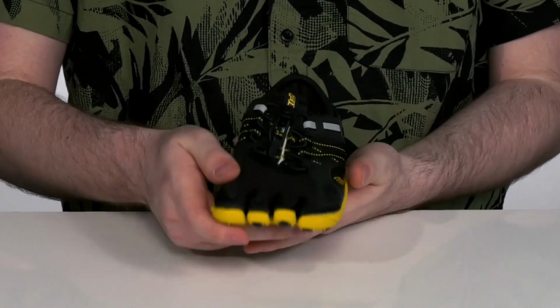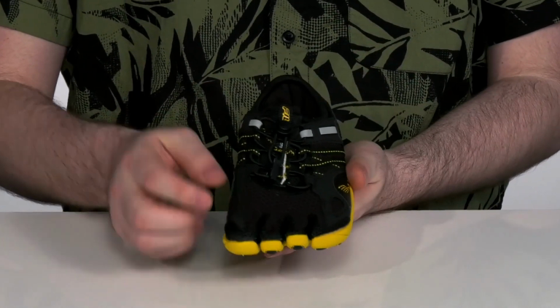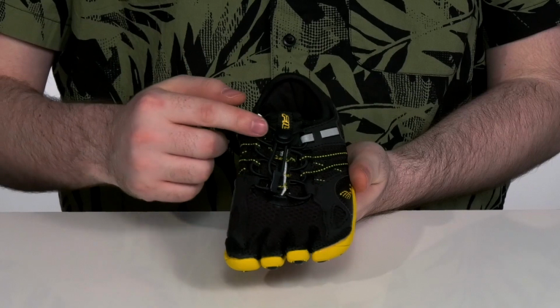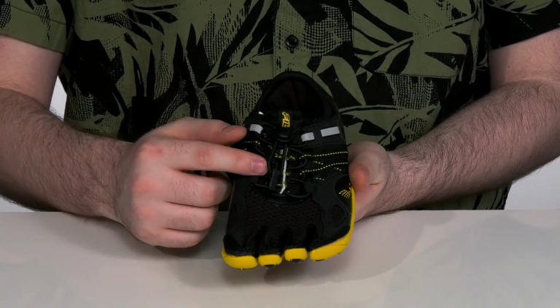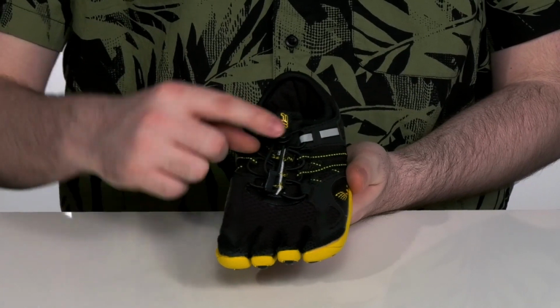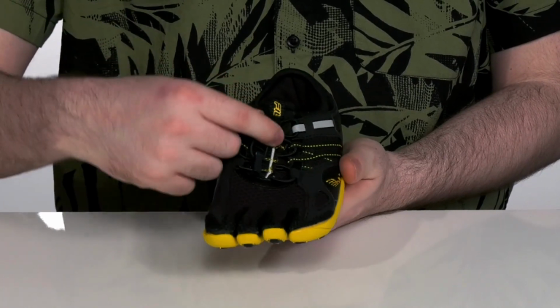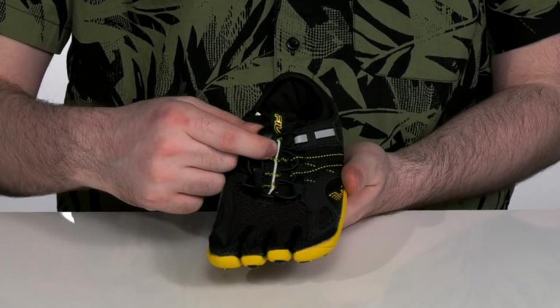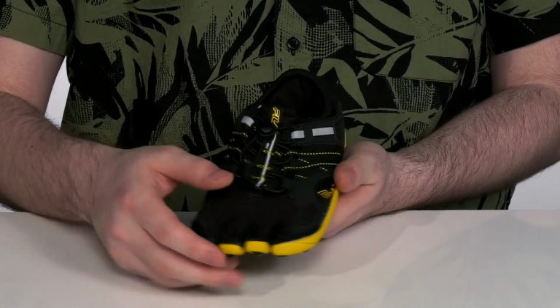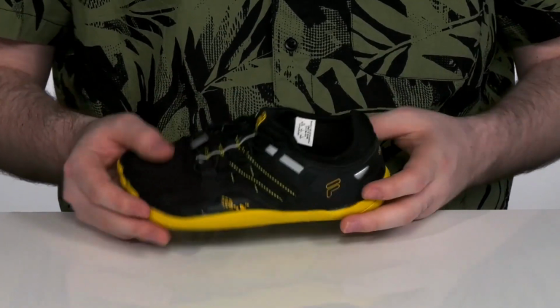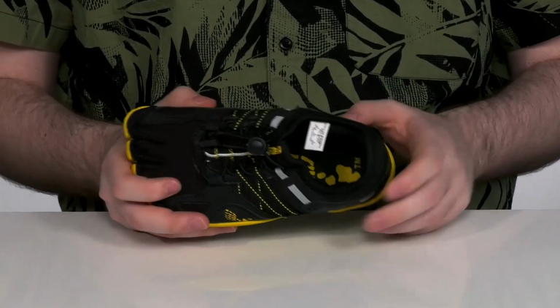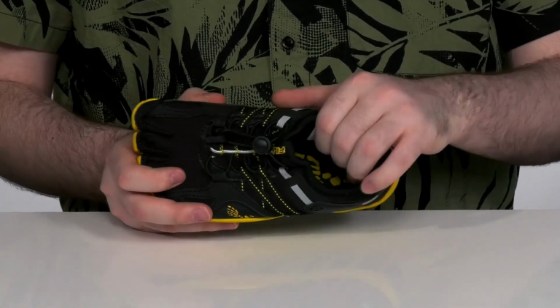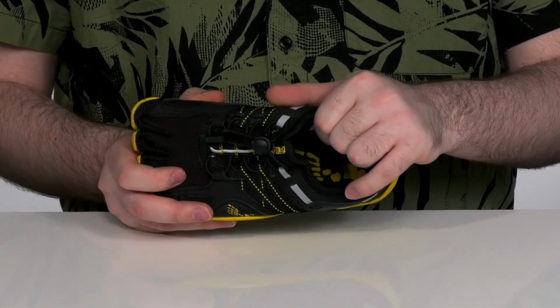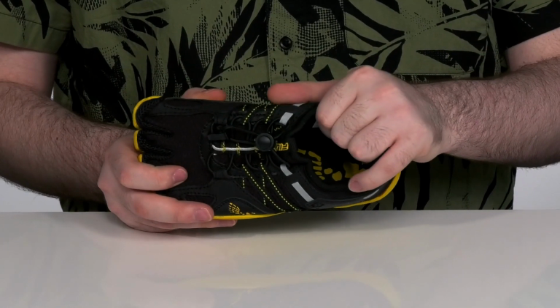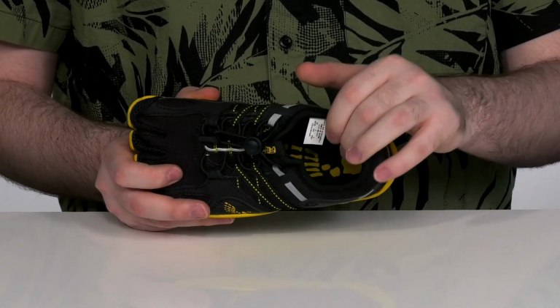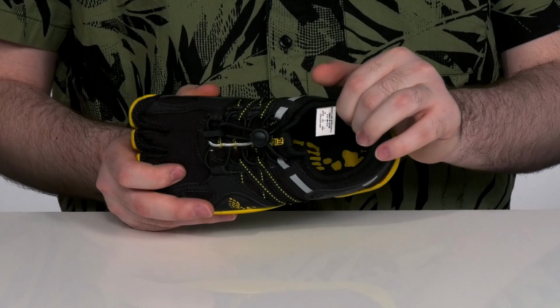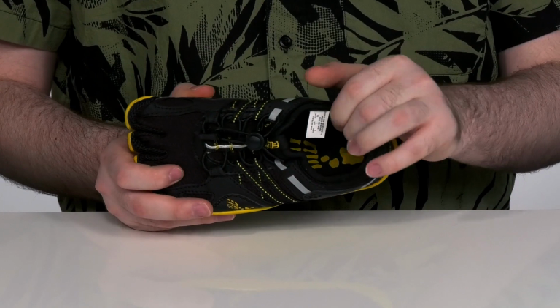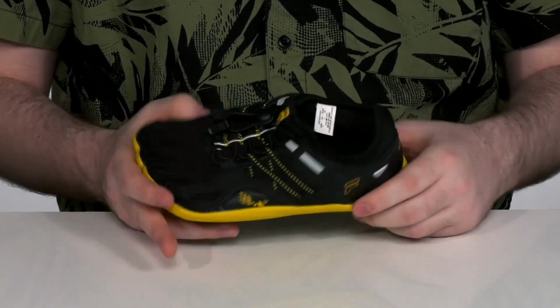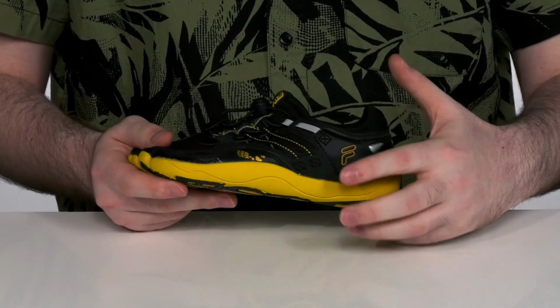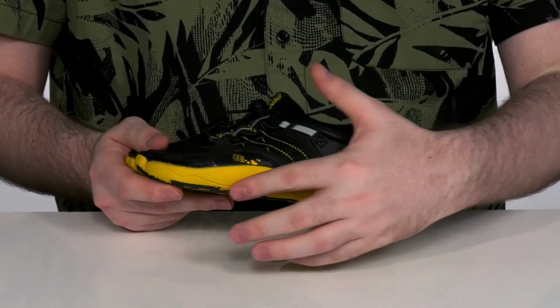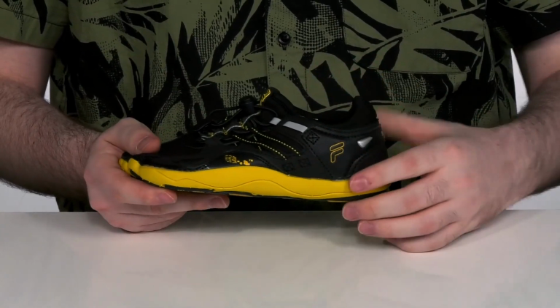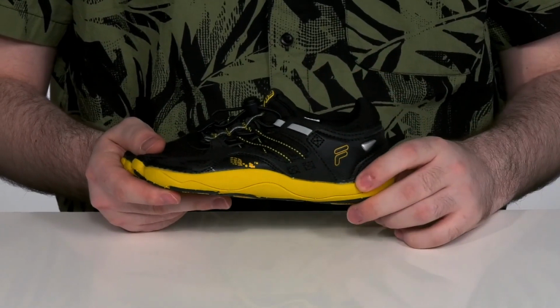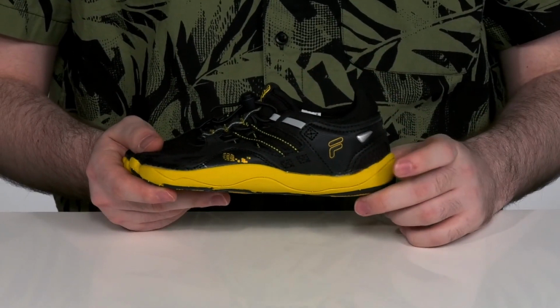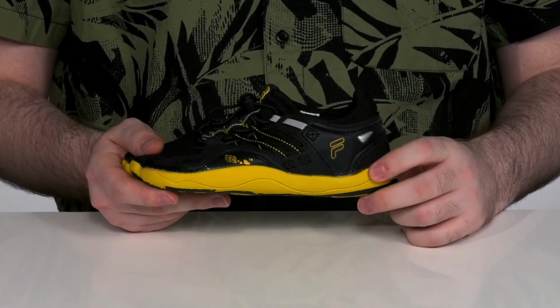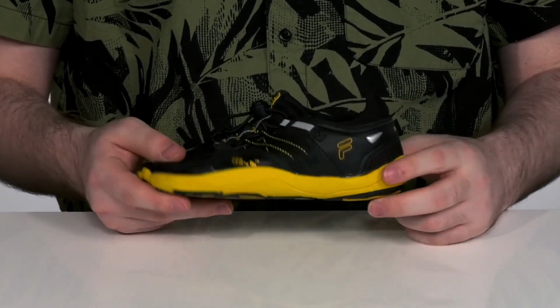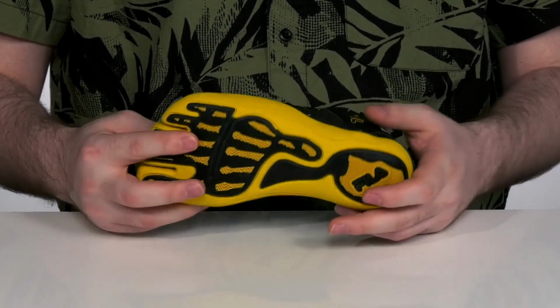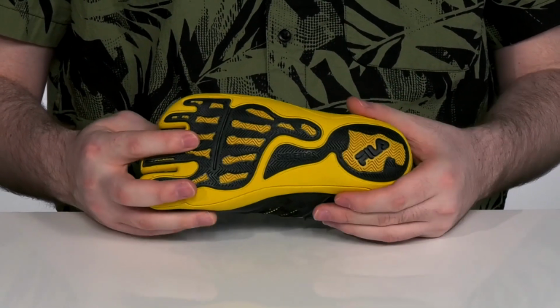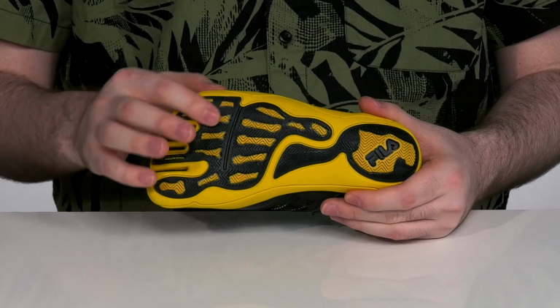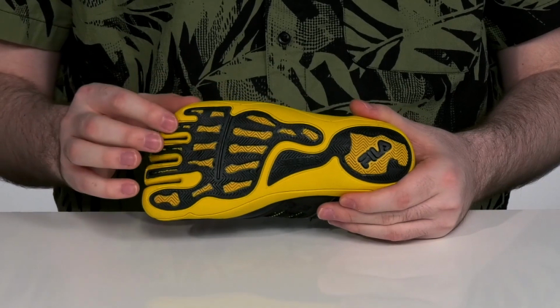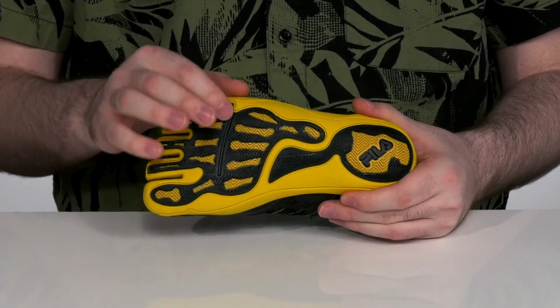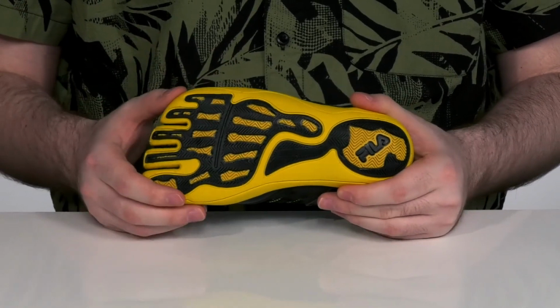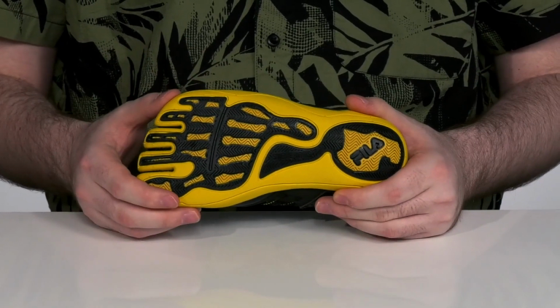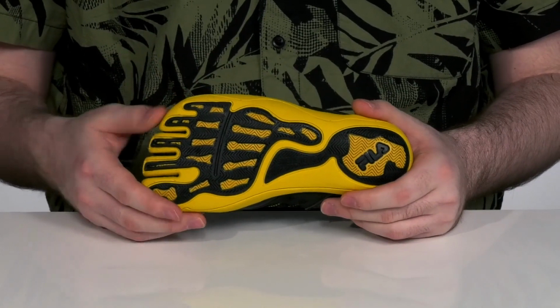The closure is an easy toggle with a secure fit, and the inside lining is padded textile for extra breathability. The midsole is cushiony EVA with a rebounding feel, and that skeleton print on the bottom is very durable traction rubber.